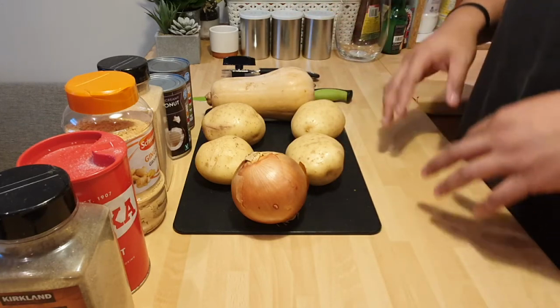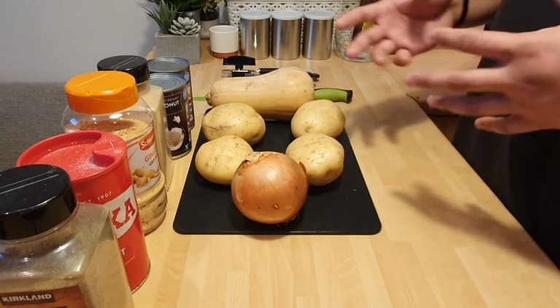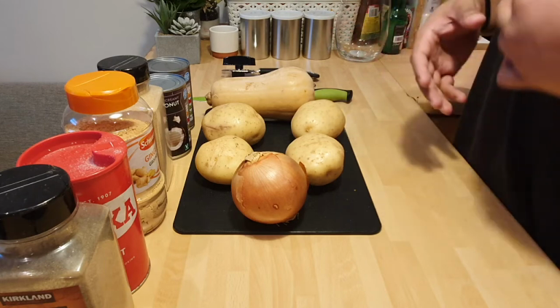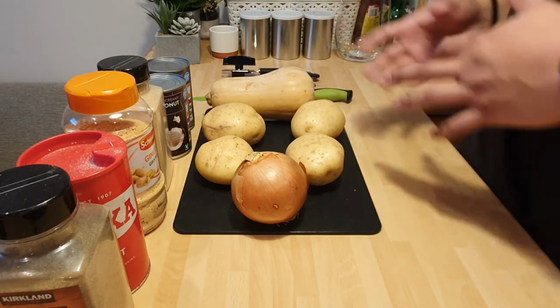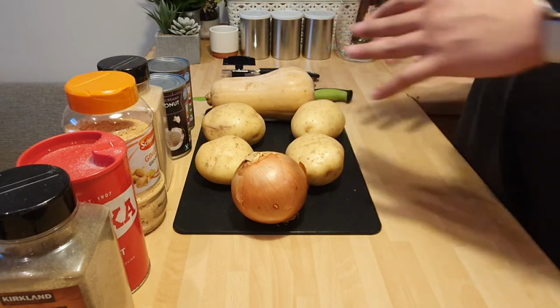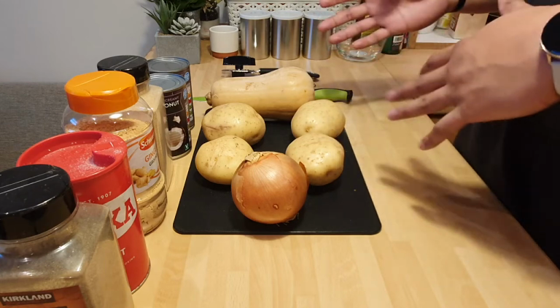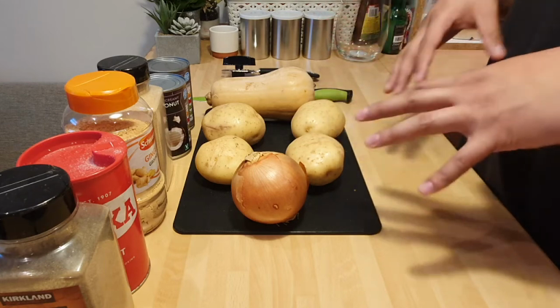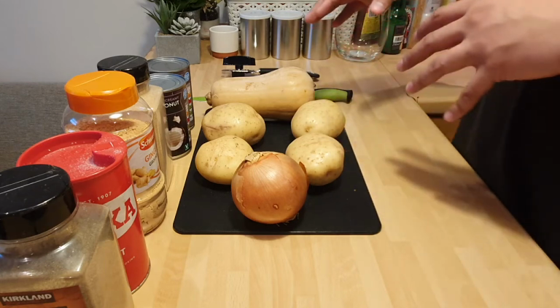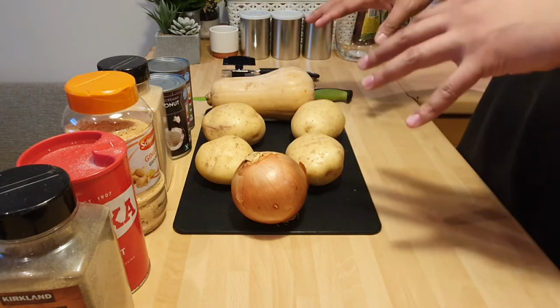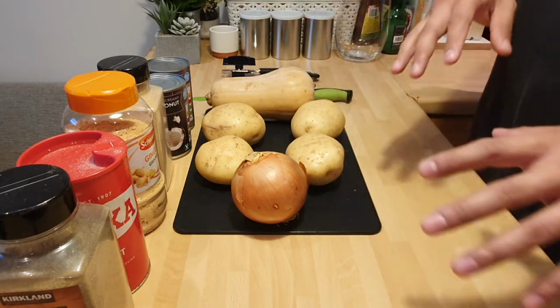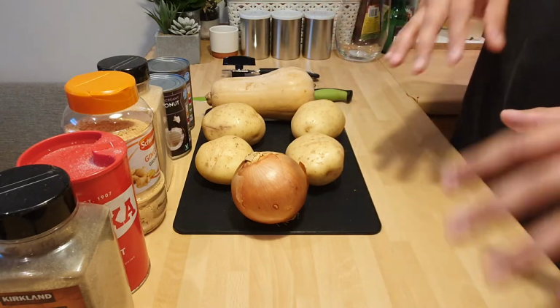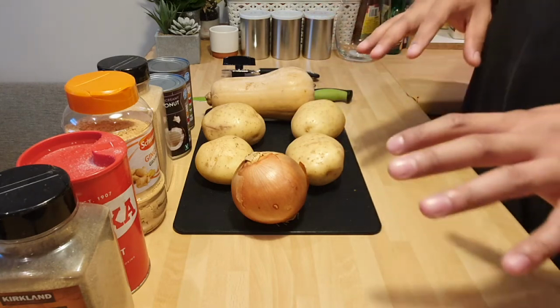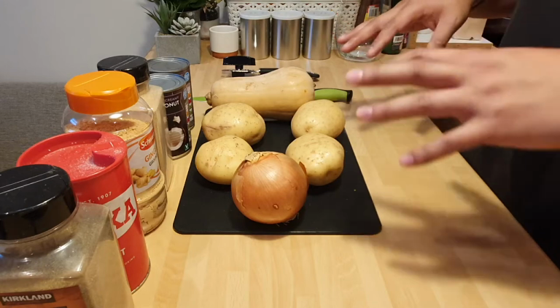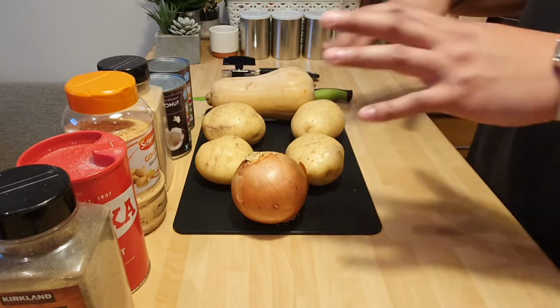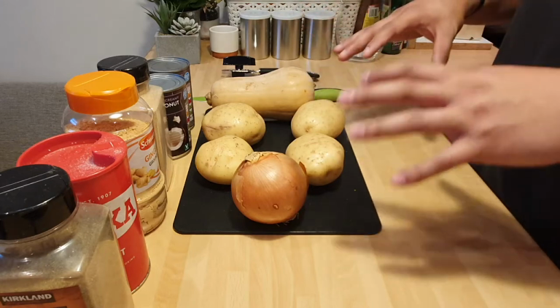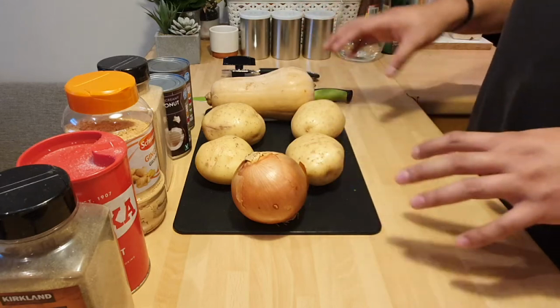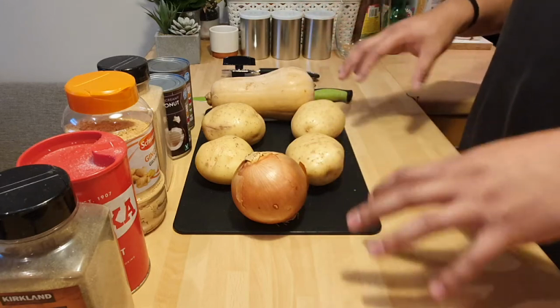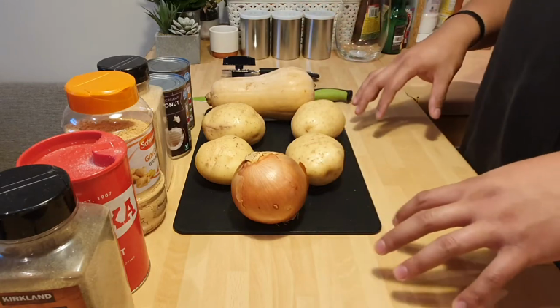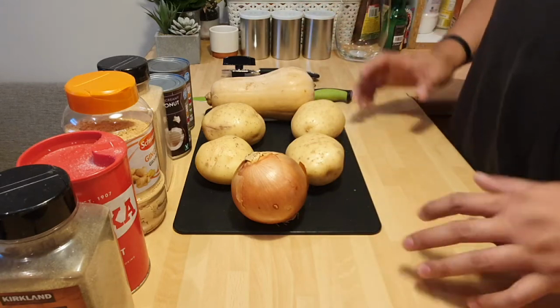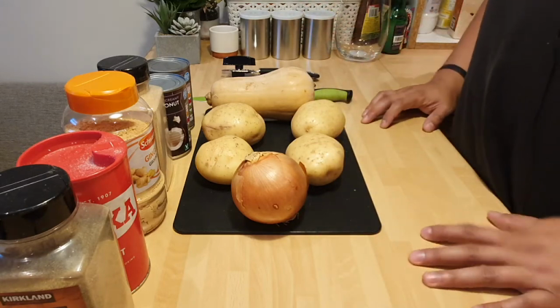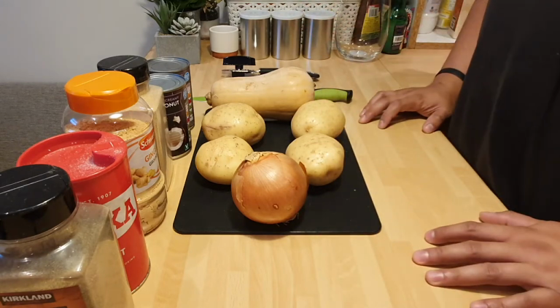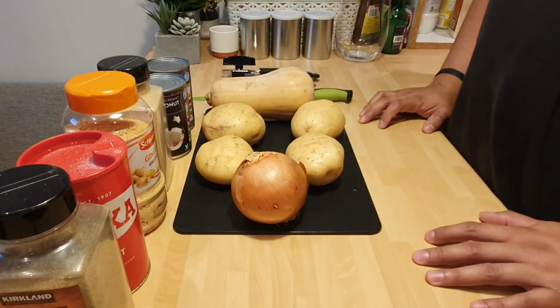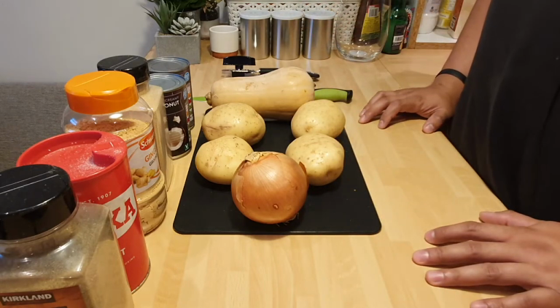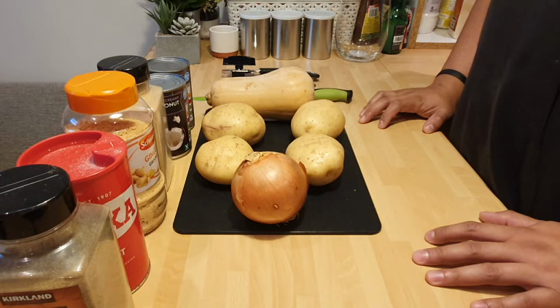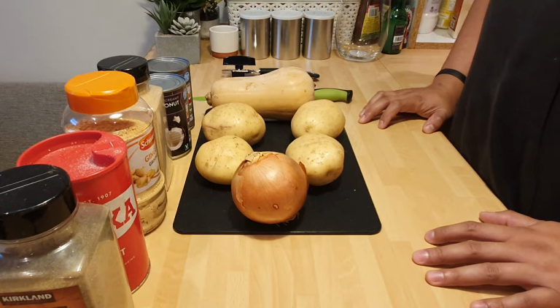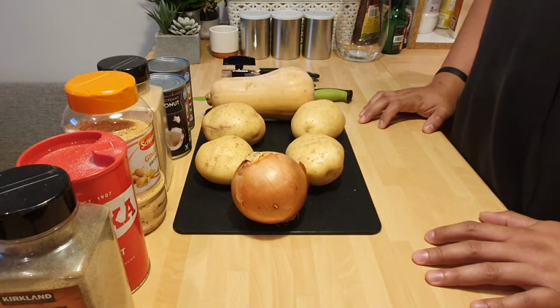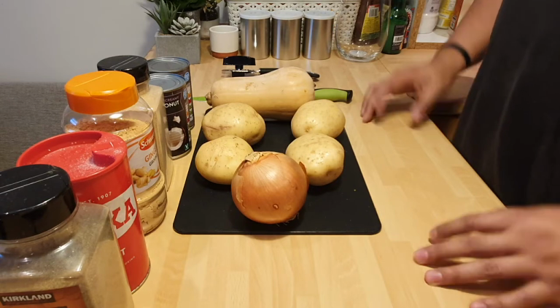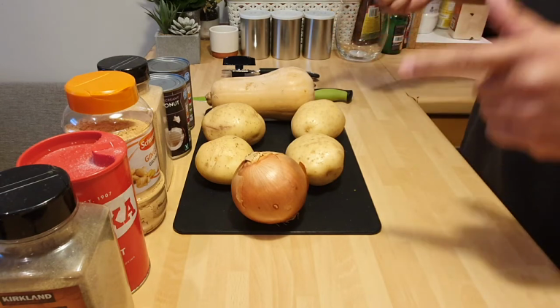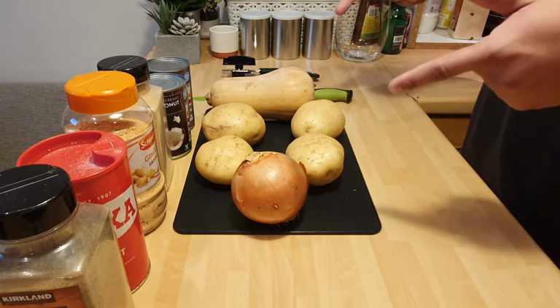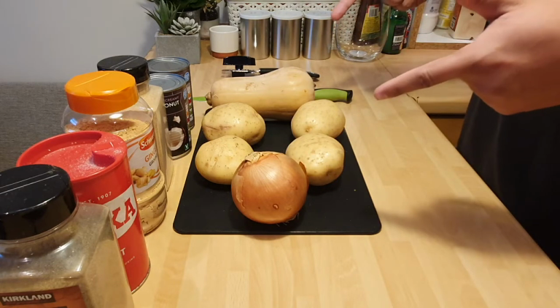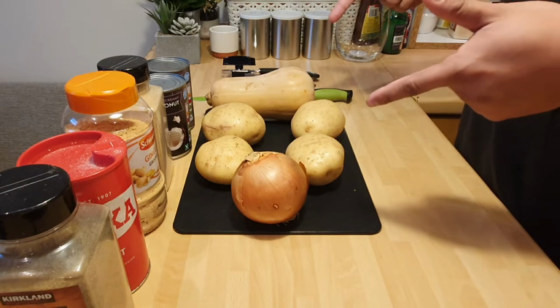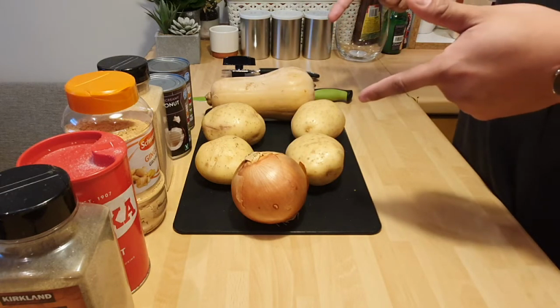I'd go with a bit of white meat — kind of chicken, pork. Stay away from beef because it's a bit of a sticky one when you put it in. If you put beef and lamb in it. So let's get these vegetables chopped.